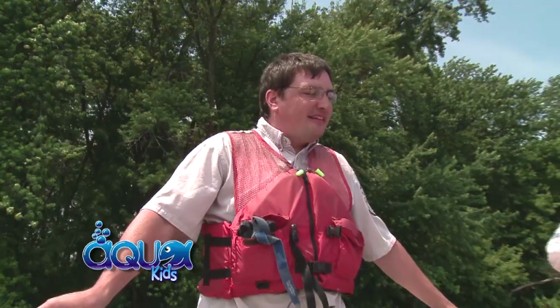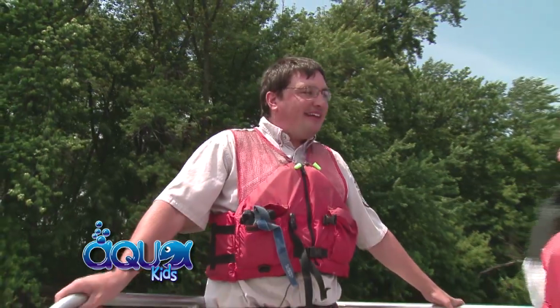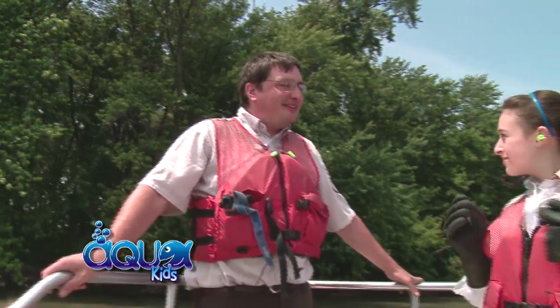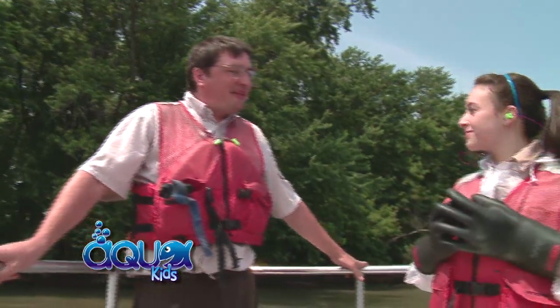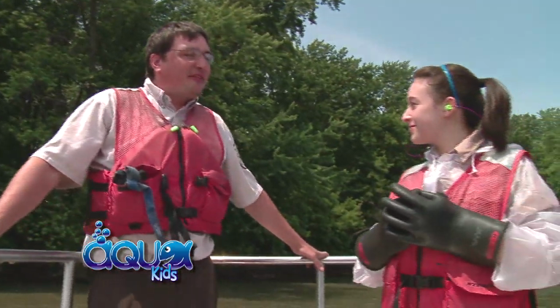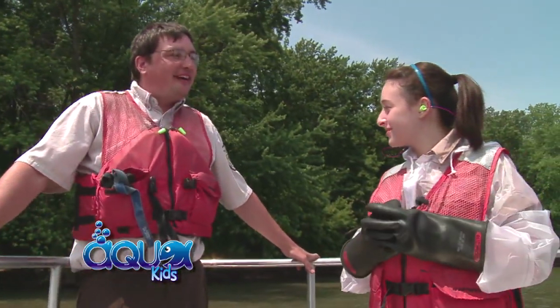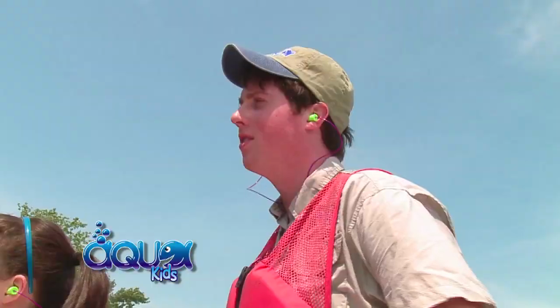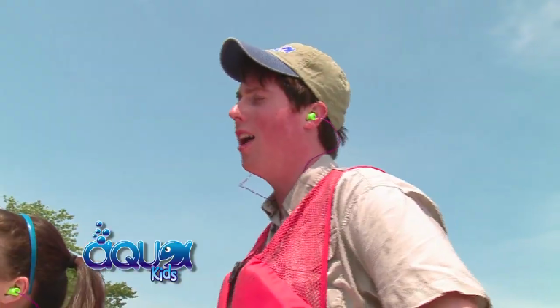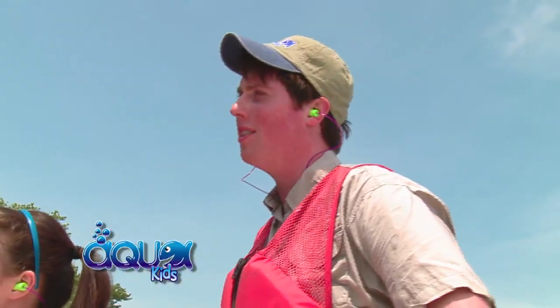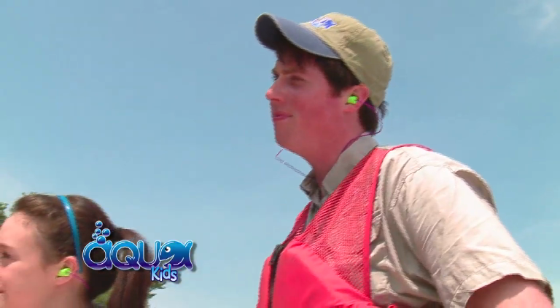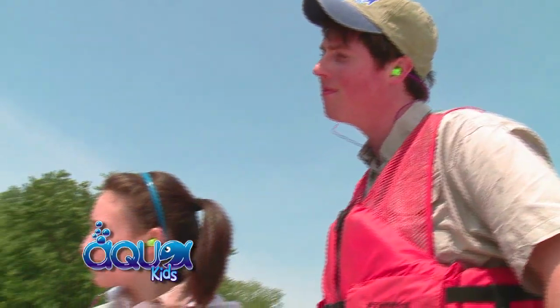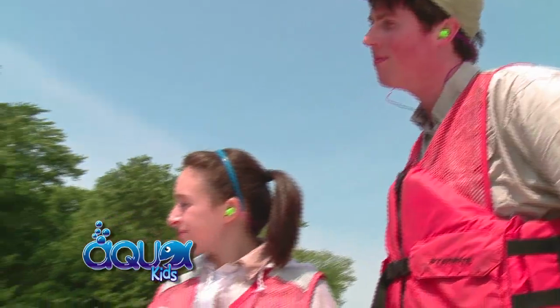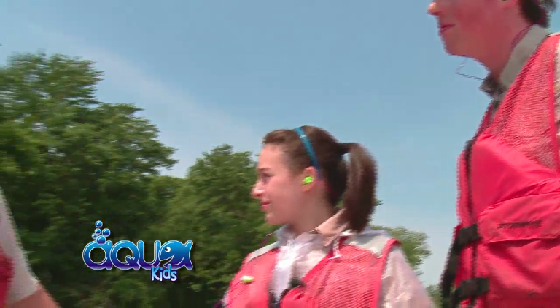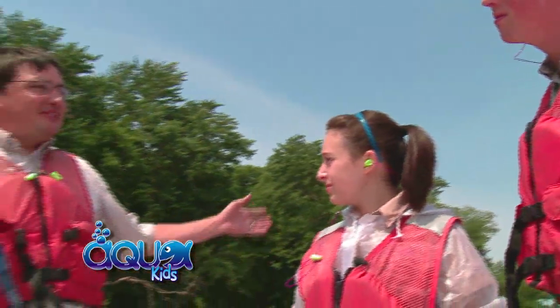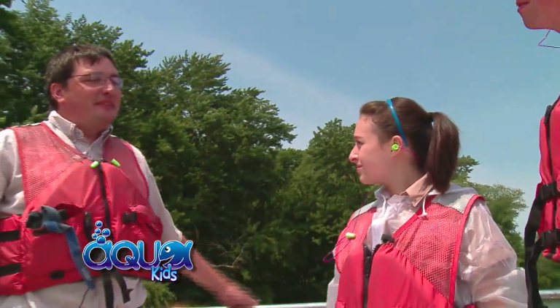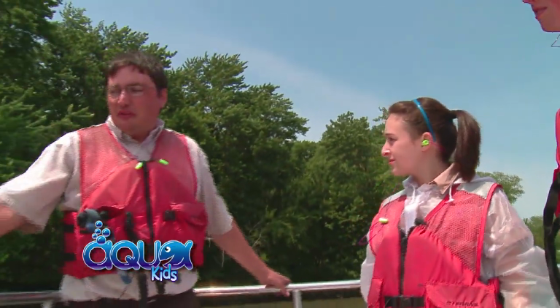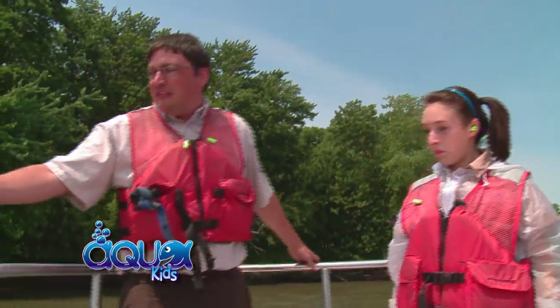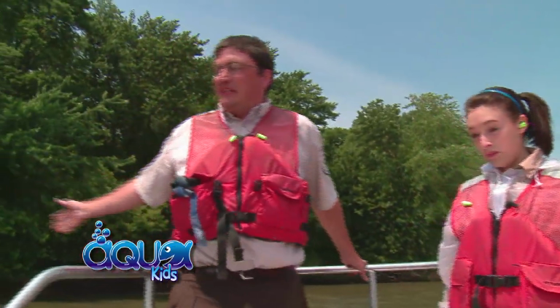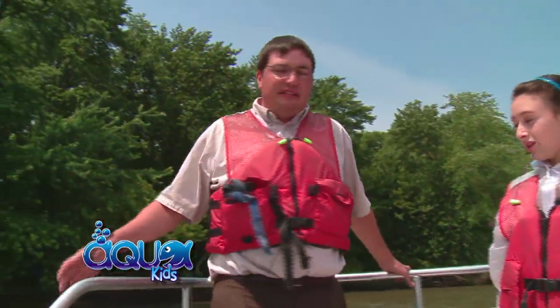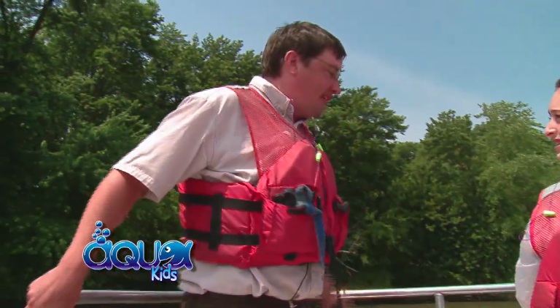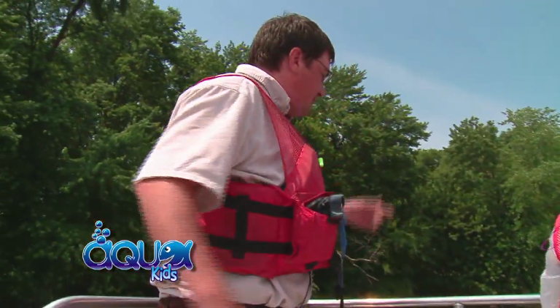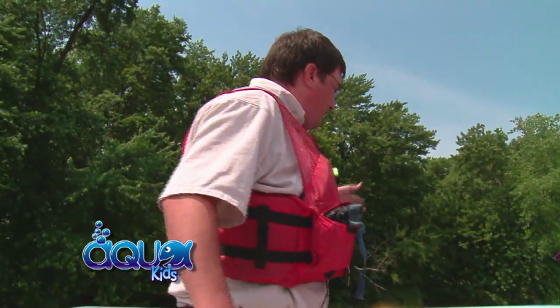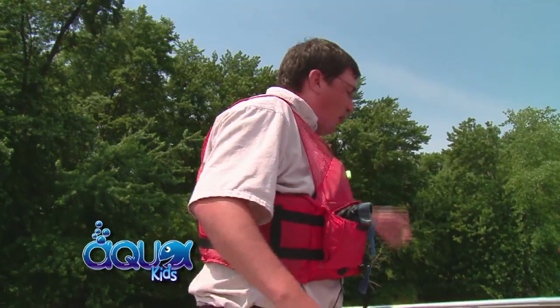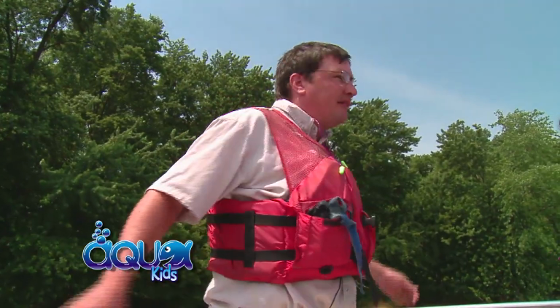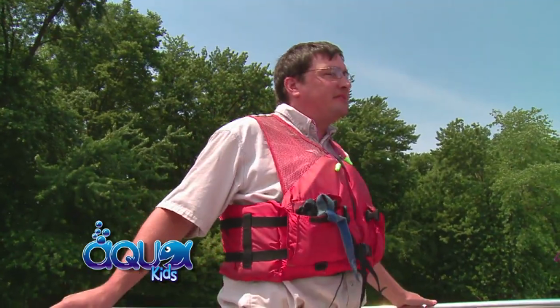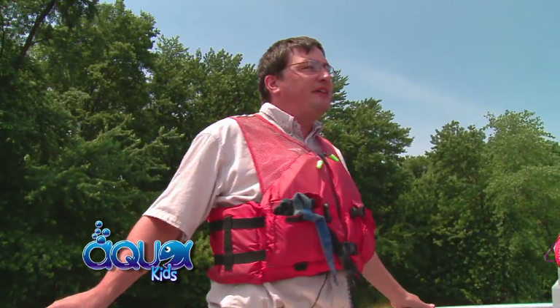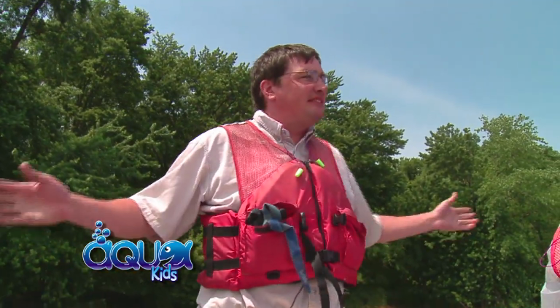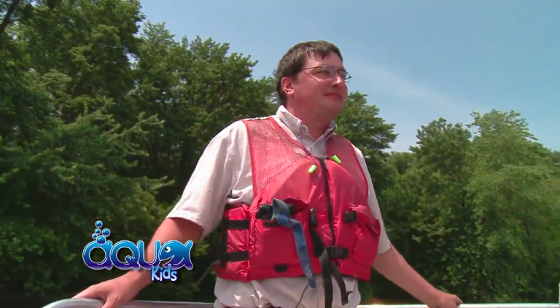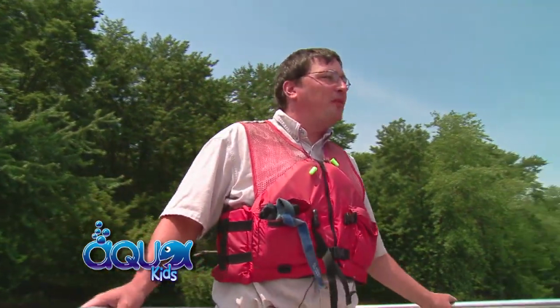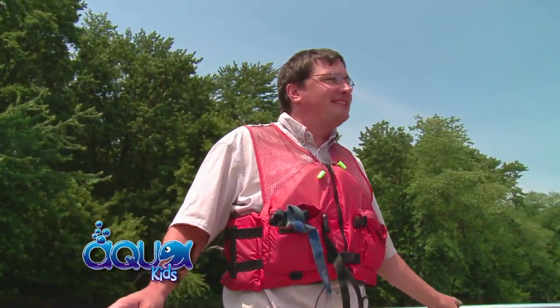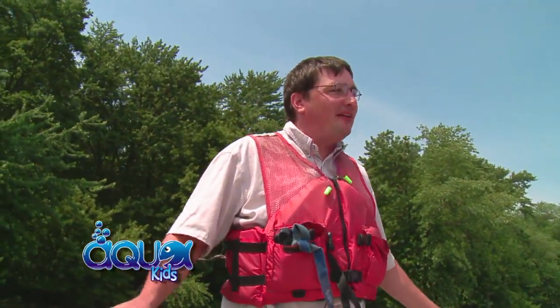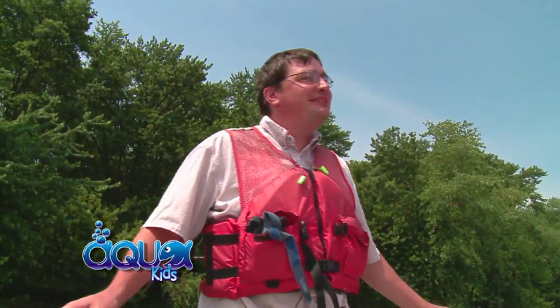We're here to do a little bit of electrofishing. So how do we do it? Well, basically it's just a boat that shocks the fish. We'll swing these booms out and it runs a current into the water and it'll stun the fish. In its simplest form, that's basically all there is to it.